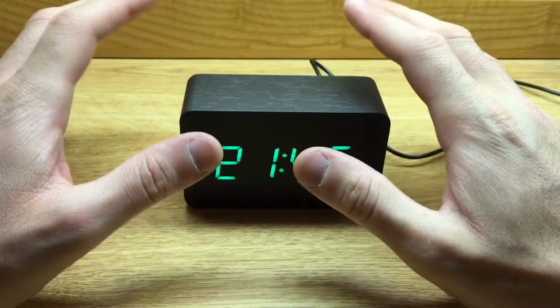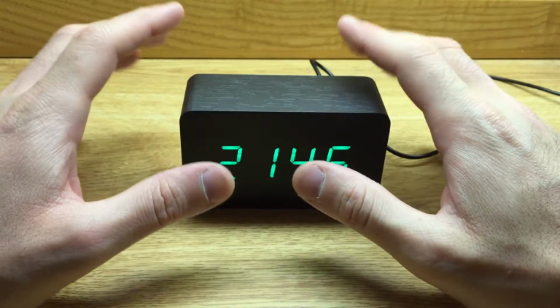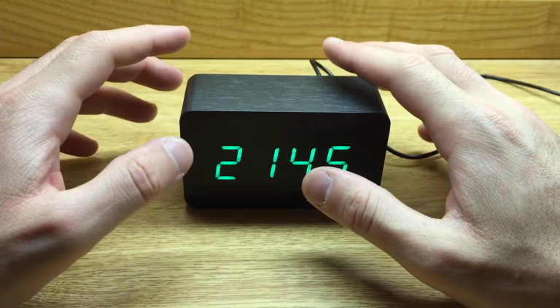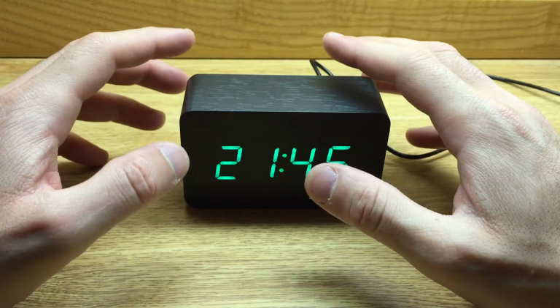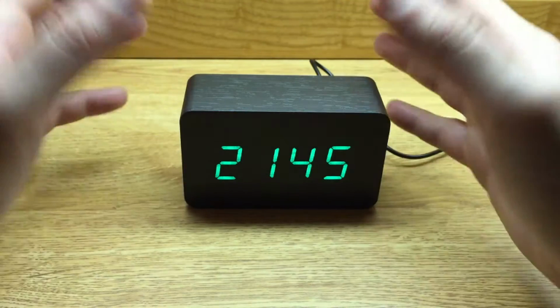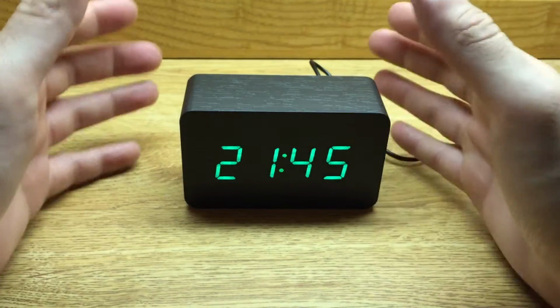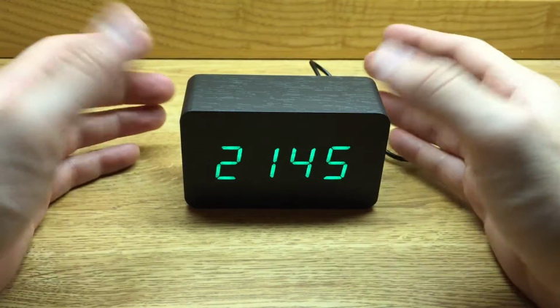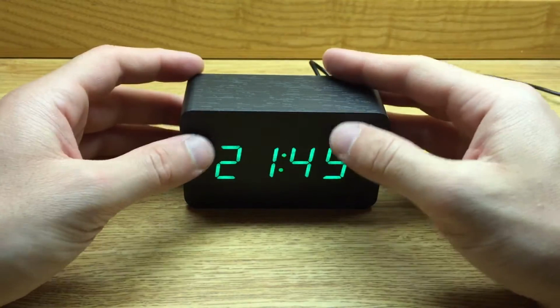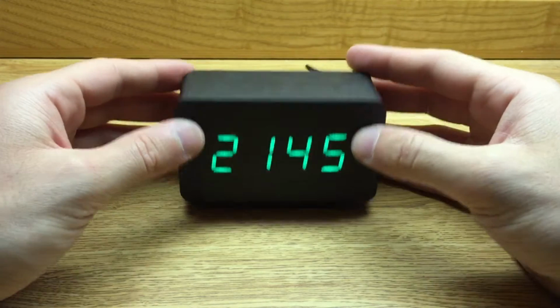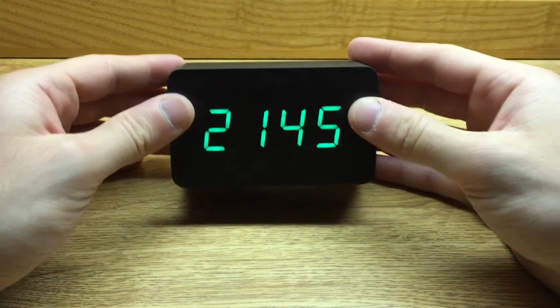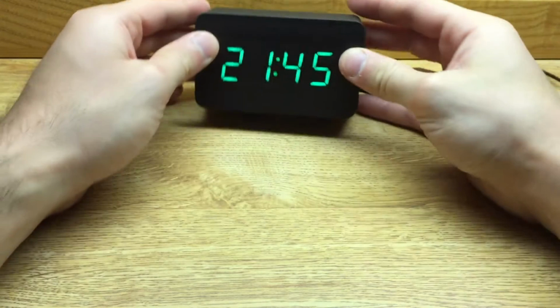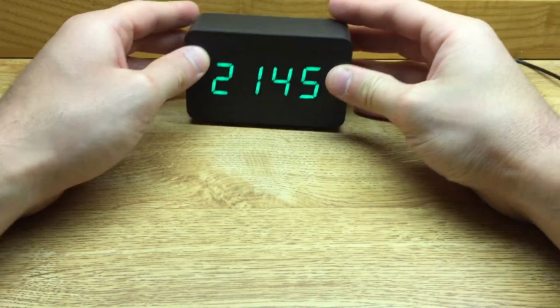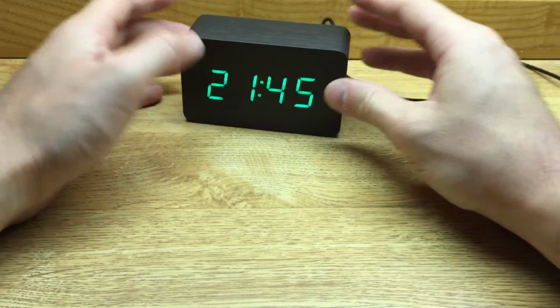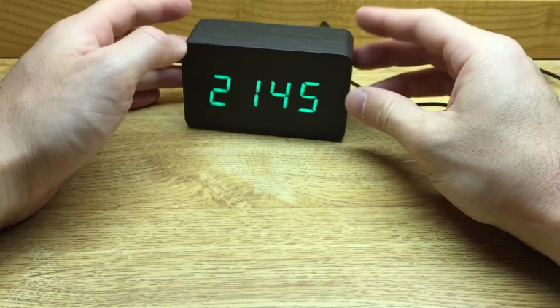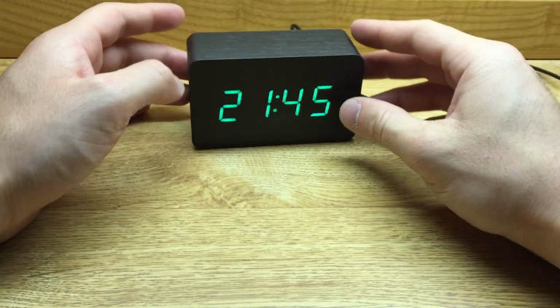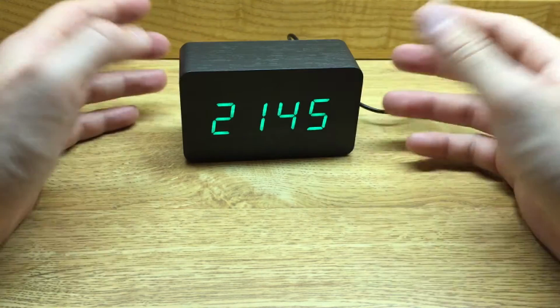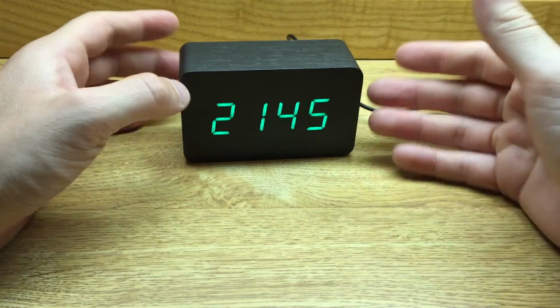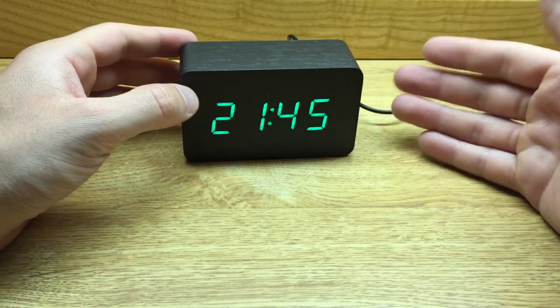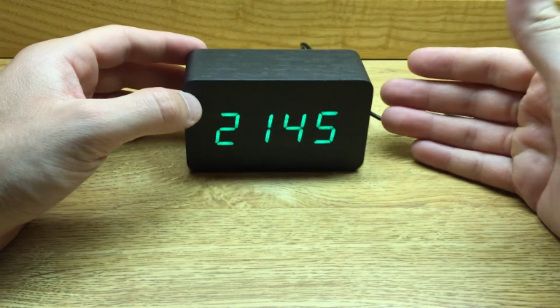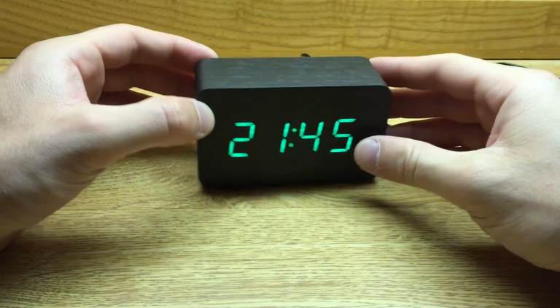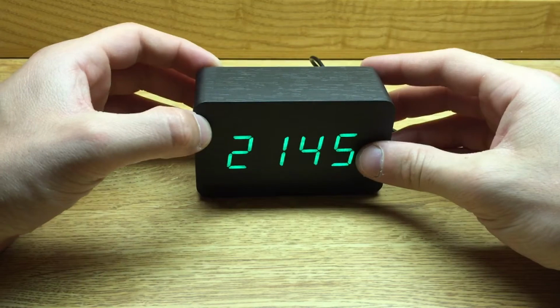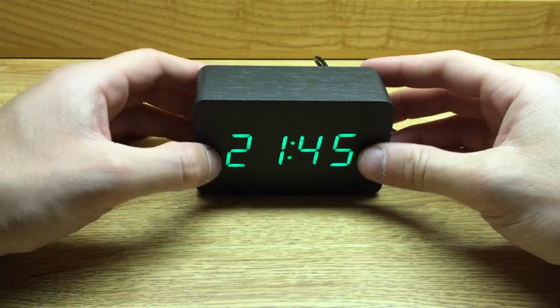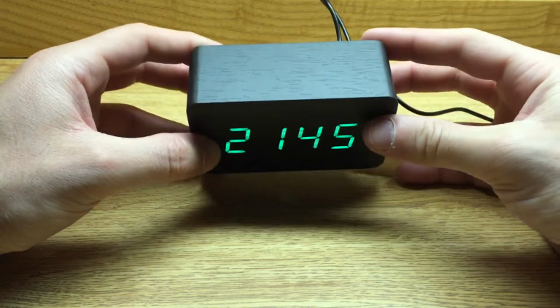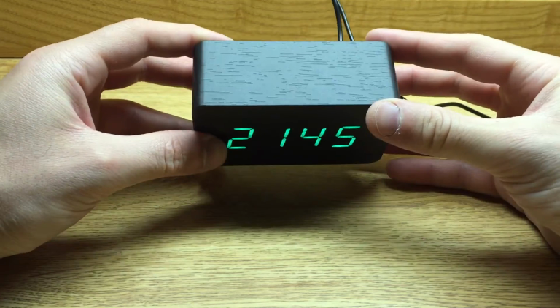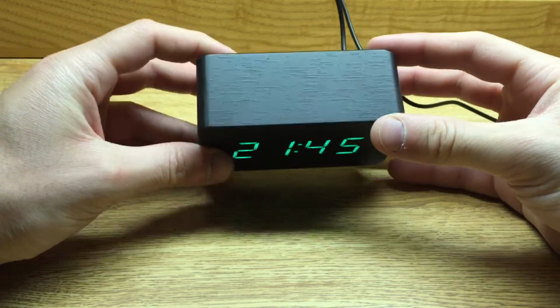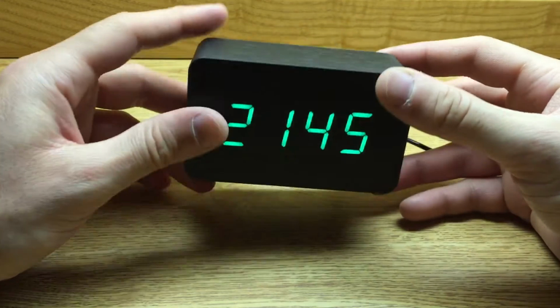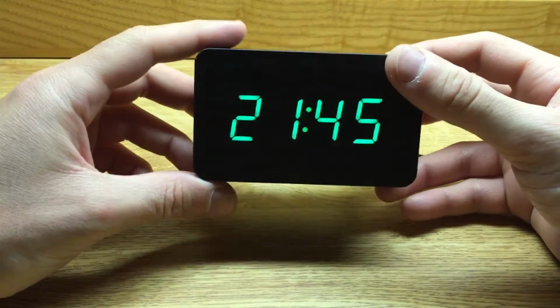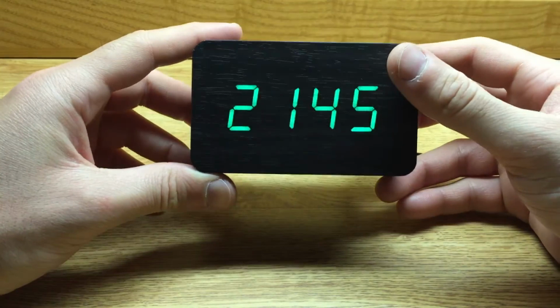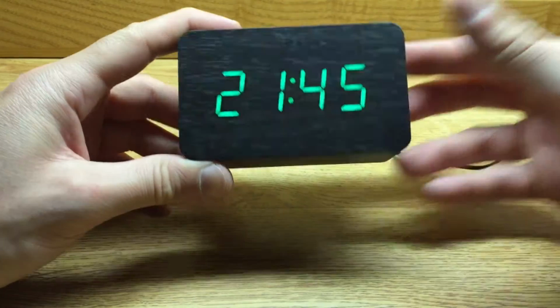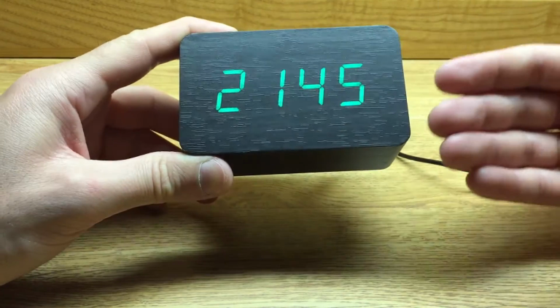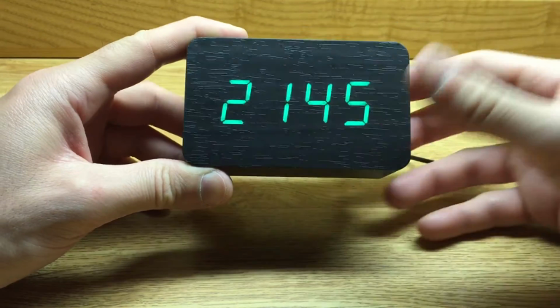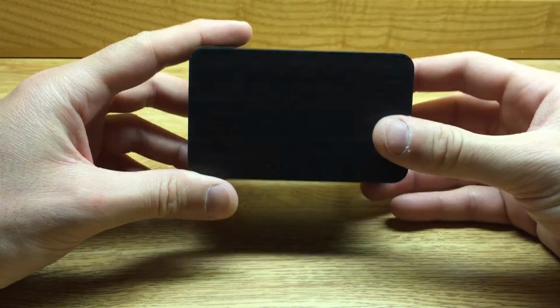First impressions of it were that it was pretty small, which is actually a great thing for me, because I didn't want a clock to take up a lot of room on my desk, and this thing definitely has a small form factor. So I was happy to see that as well.